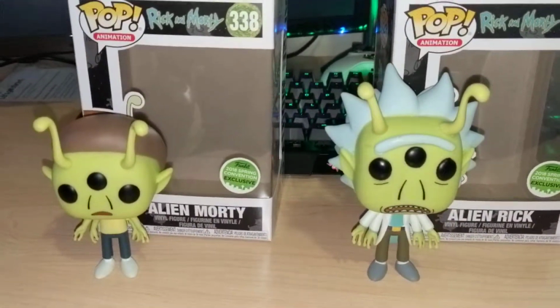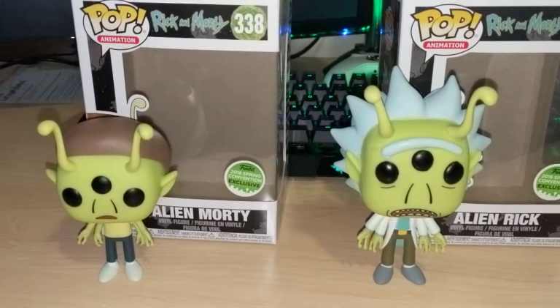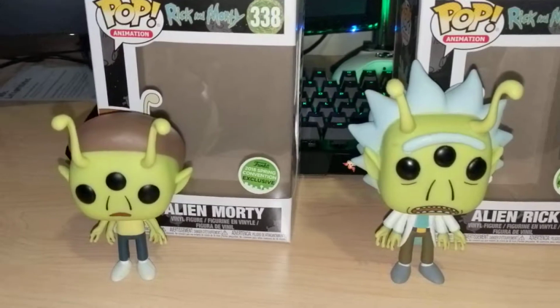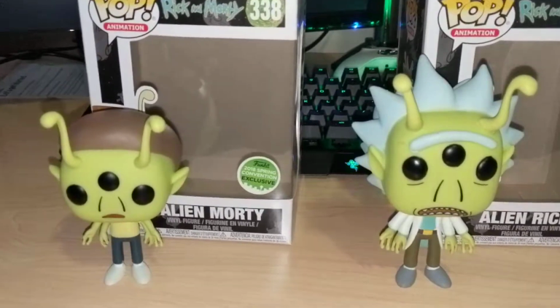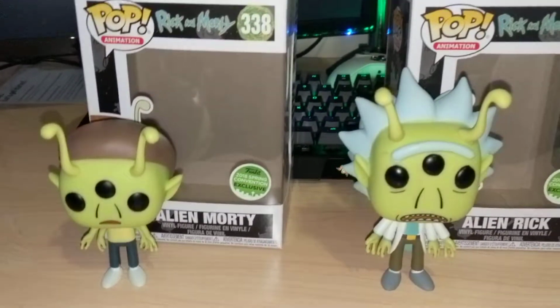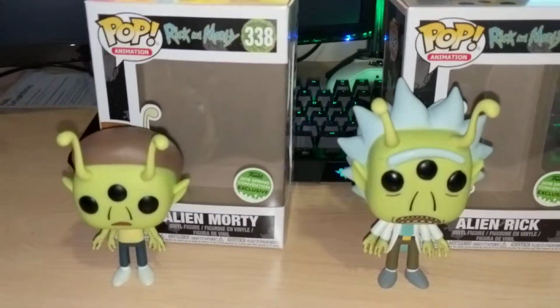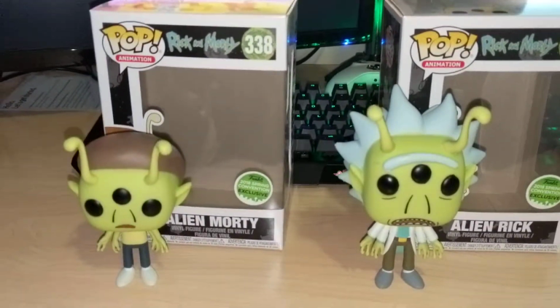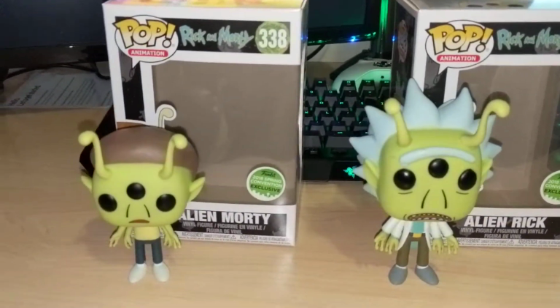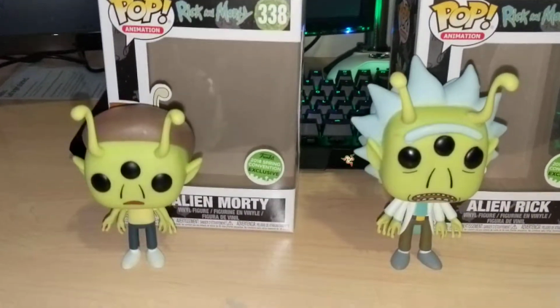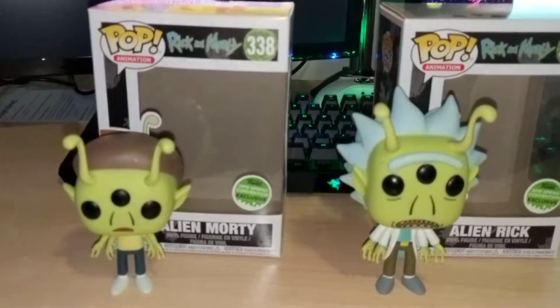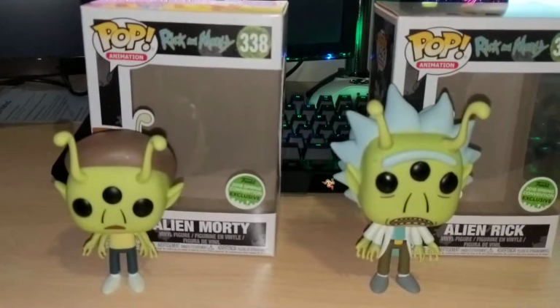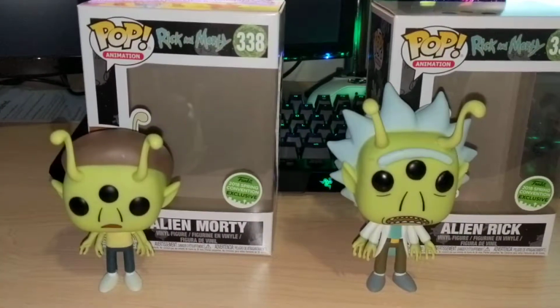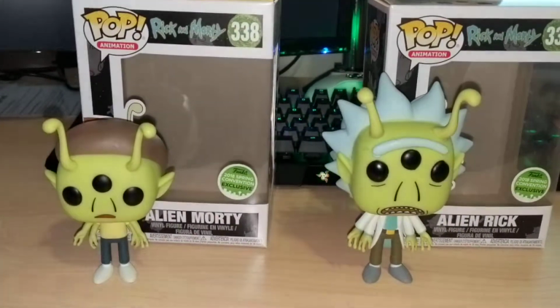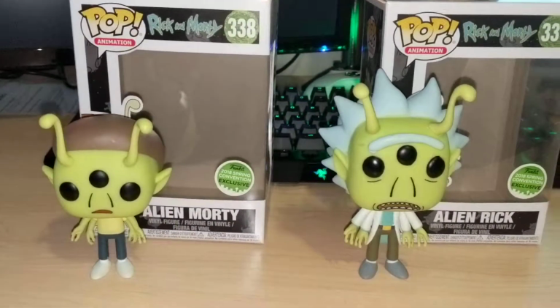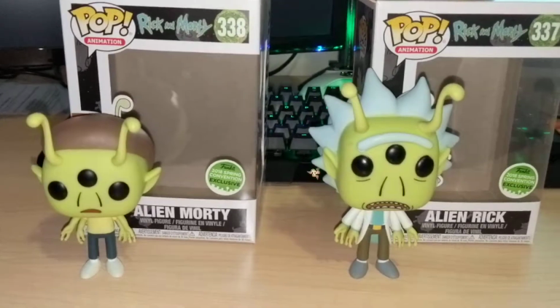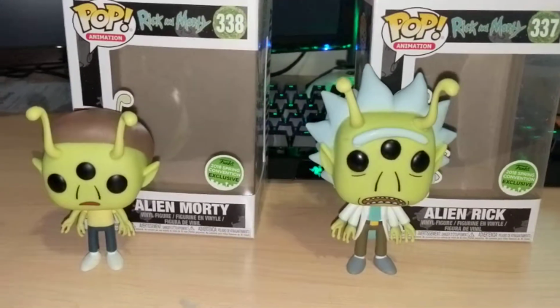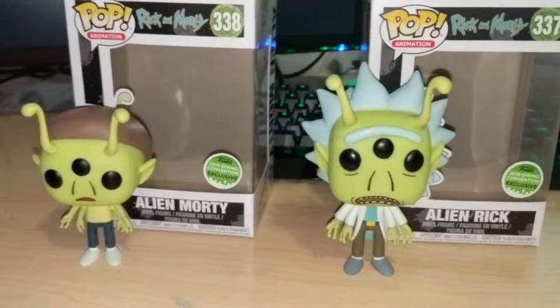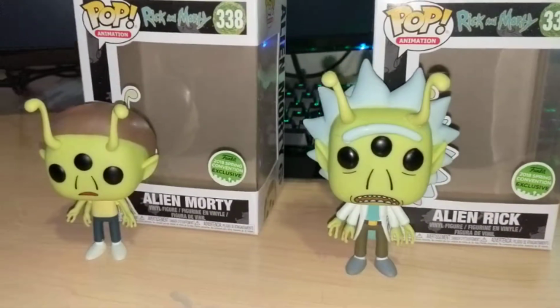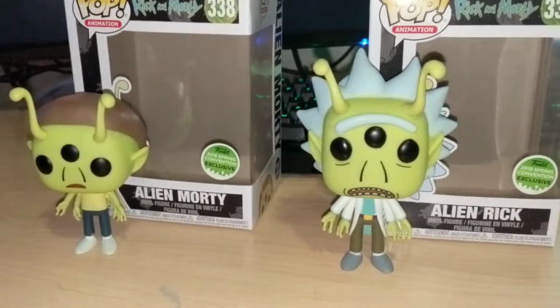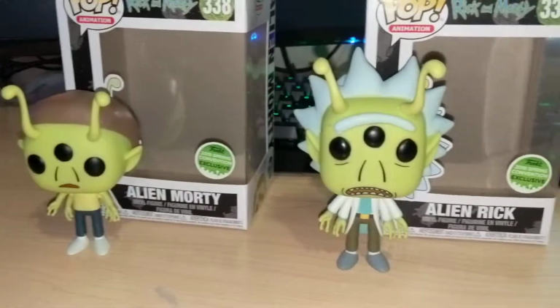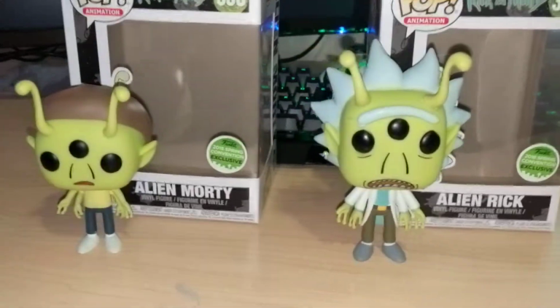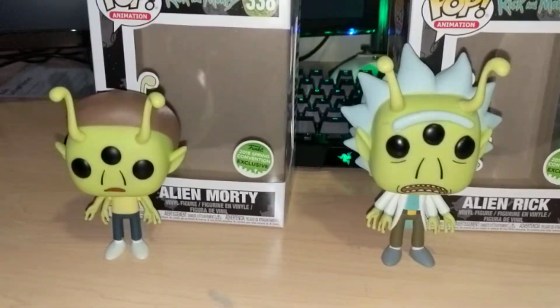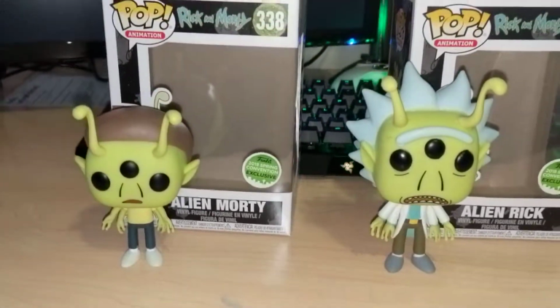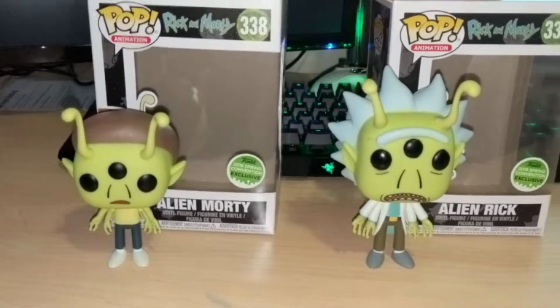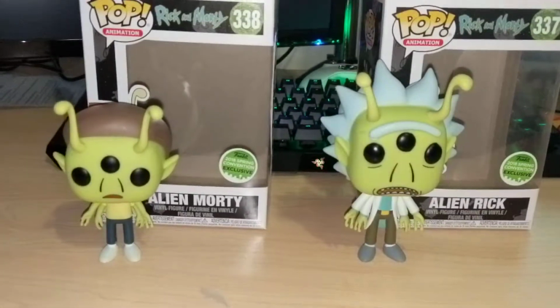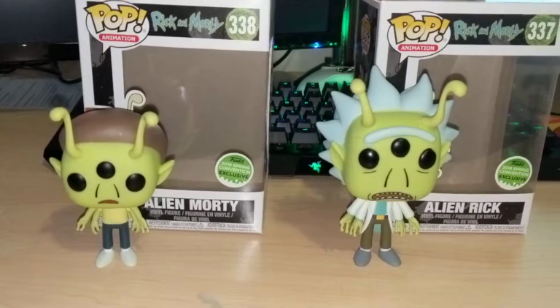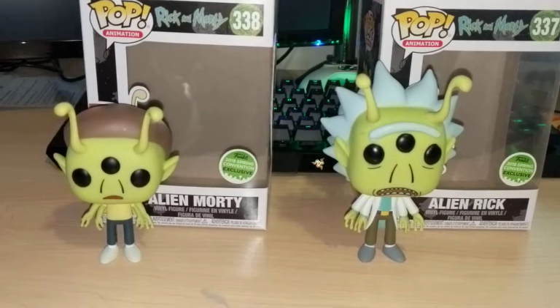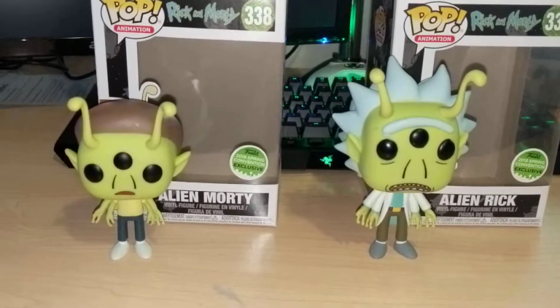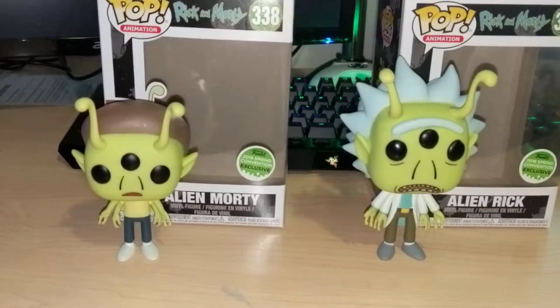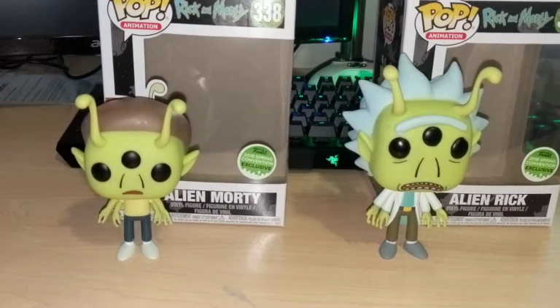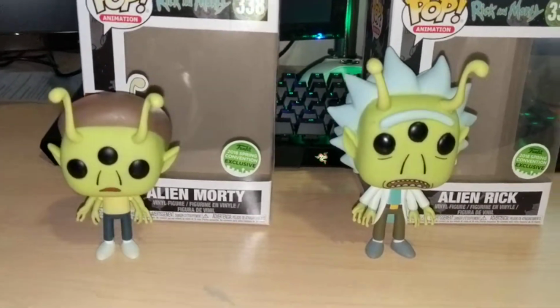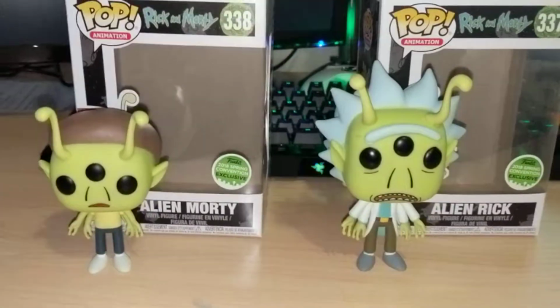There's a million universes and a million Rick and Mortys, and these are just two of them. They're pretty kind of offhand — you don't really recognize them or know about them, which kind of makes them, I guess, cooler and rarer. Hopefully they'll be worth a little more.